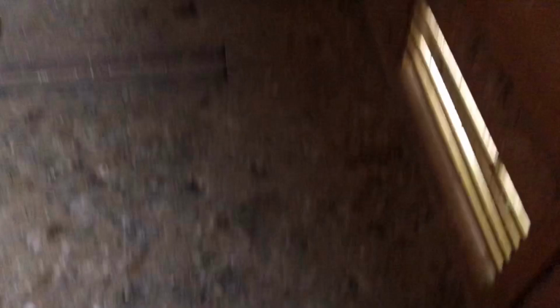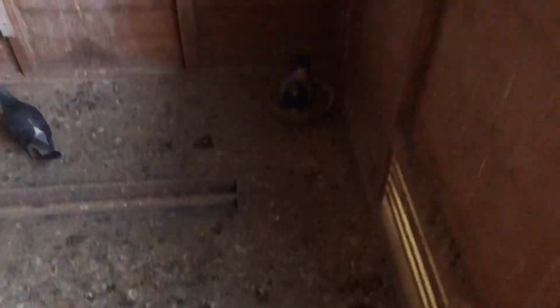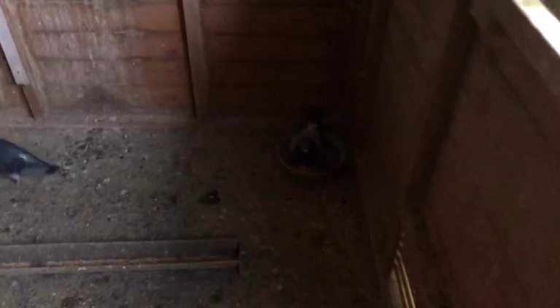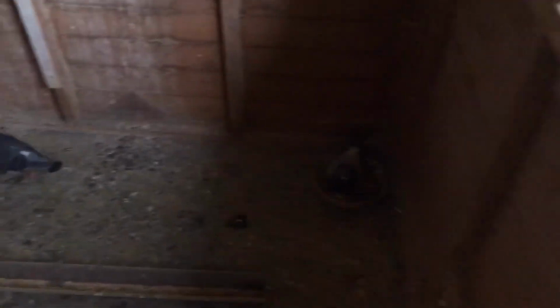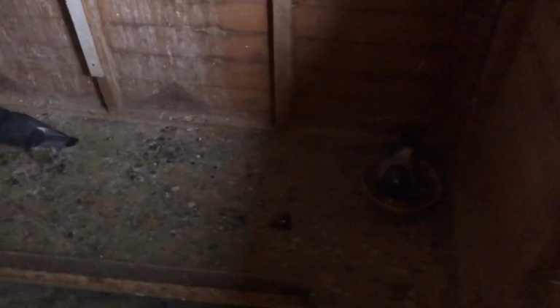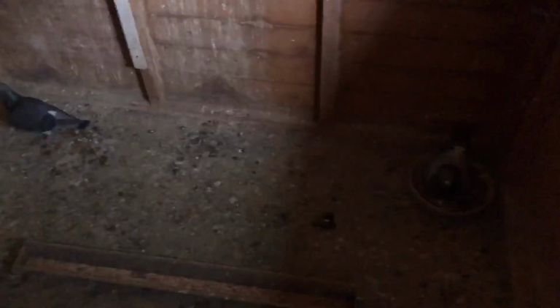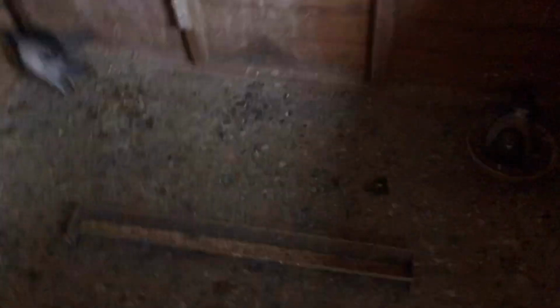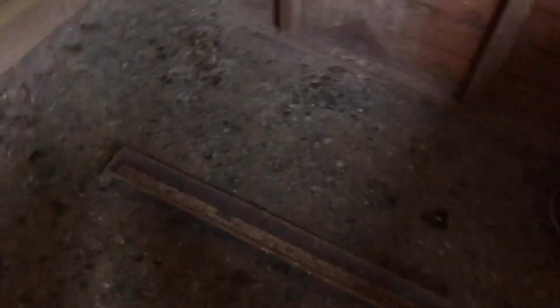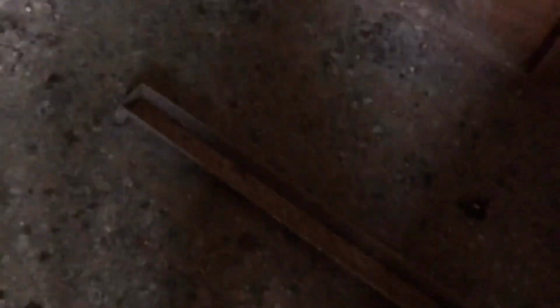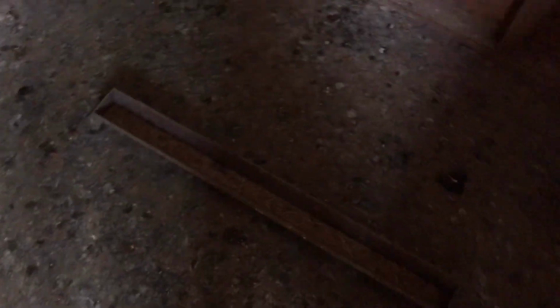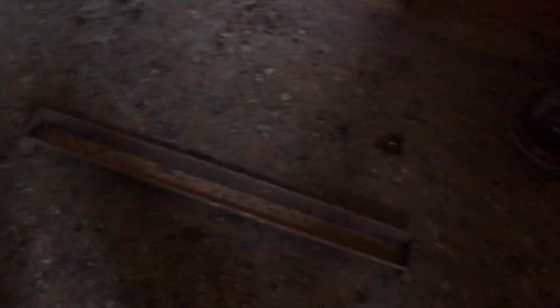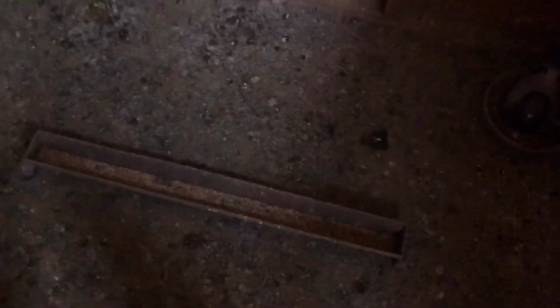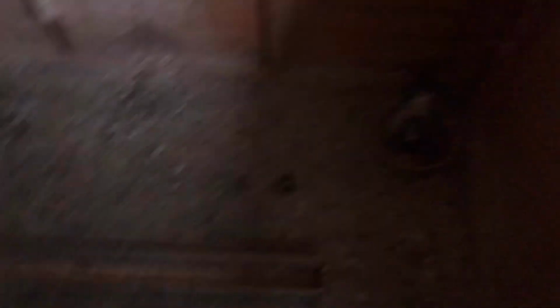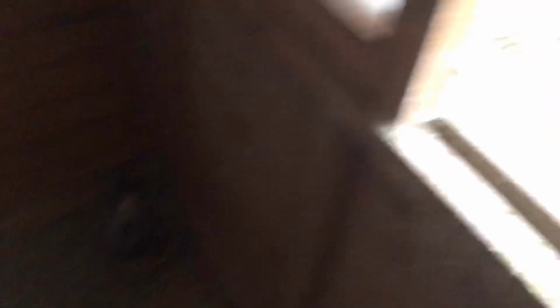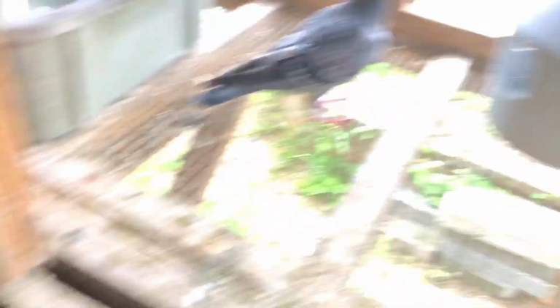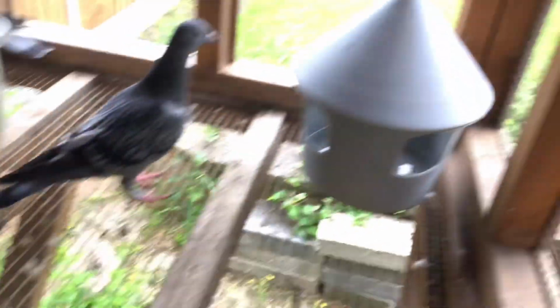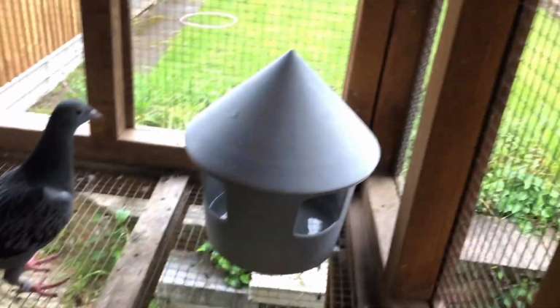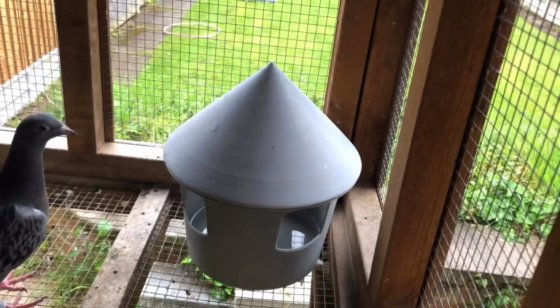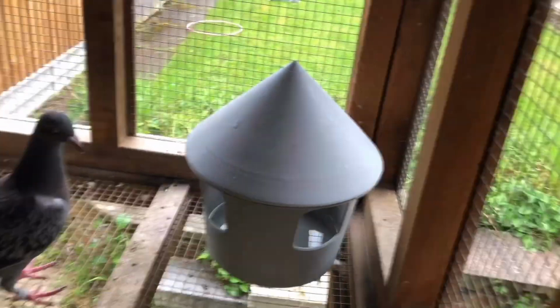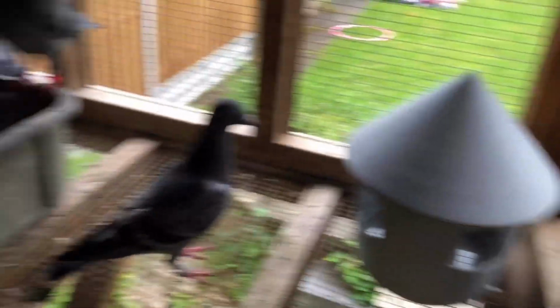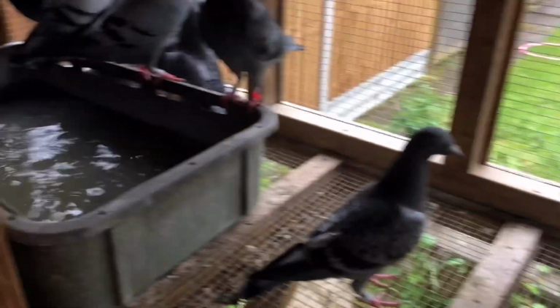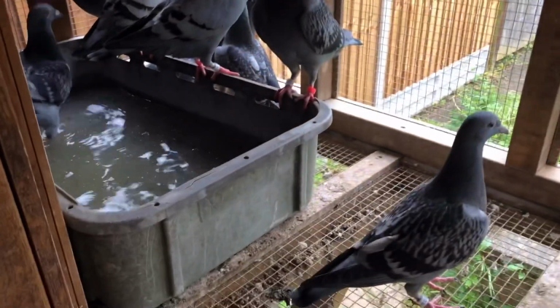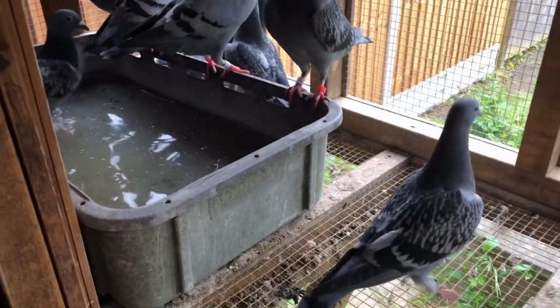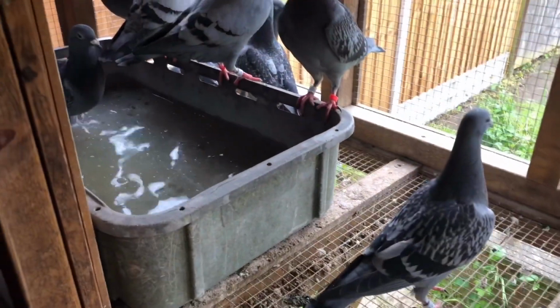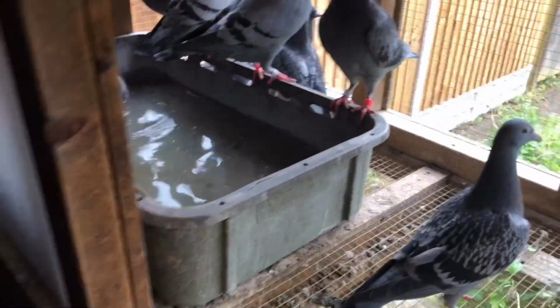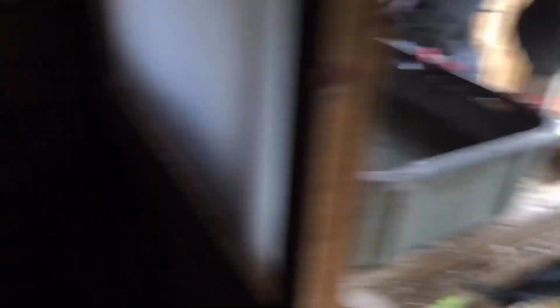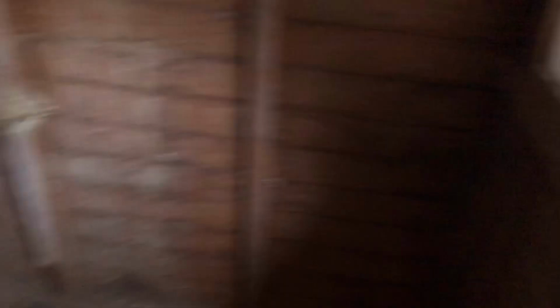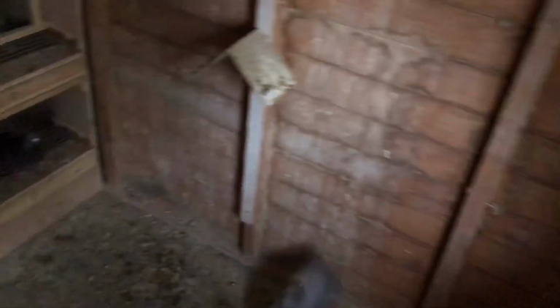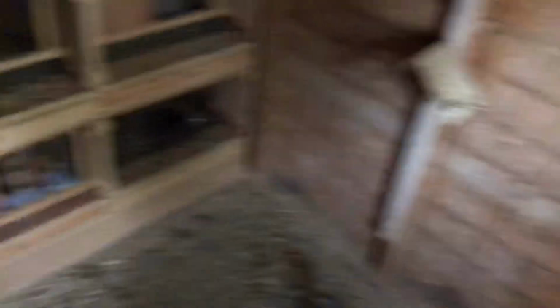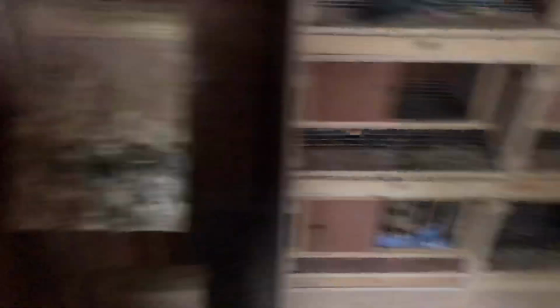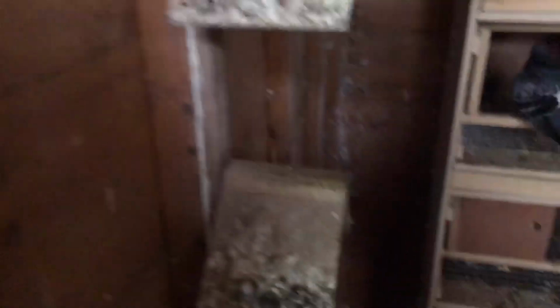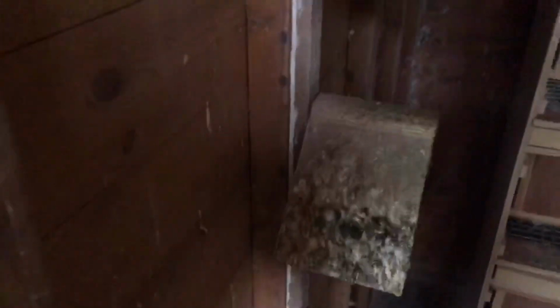This is me looking after my pigeons on a daily basis. They've got the food truck there from yesterday, and the water, and they had the bath in yesterday. So this is what we do, just sort them all out.